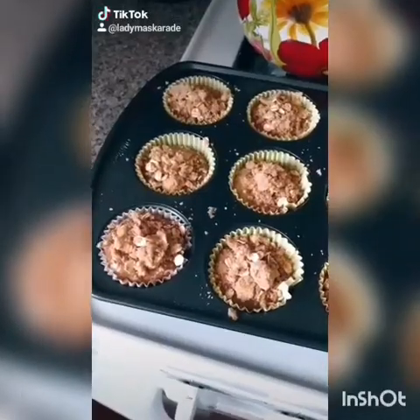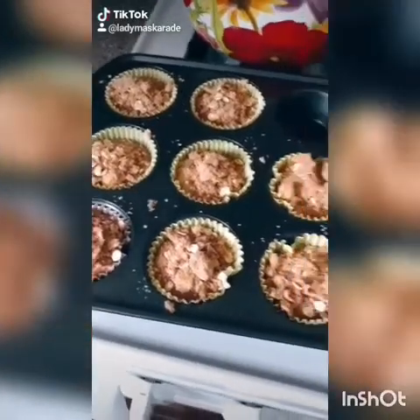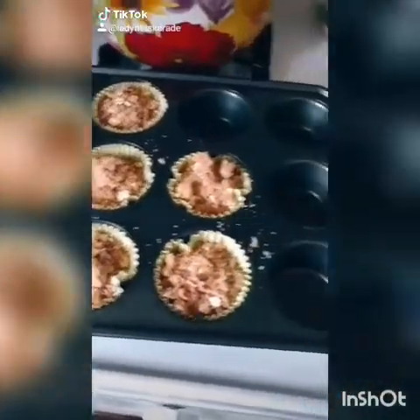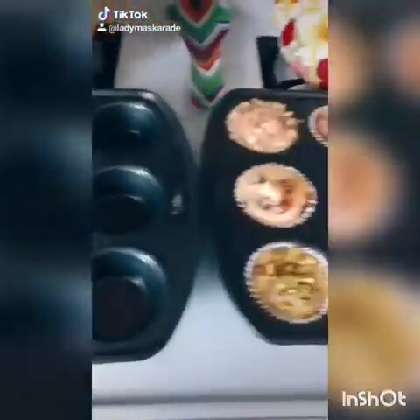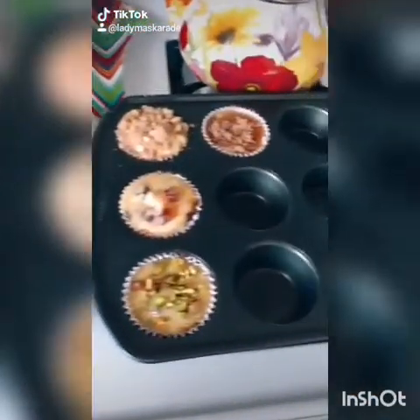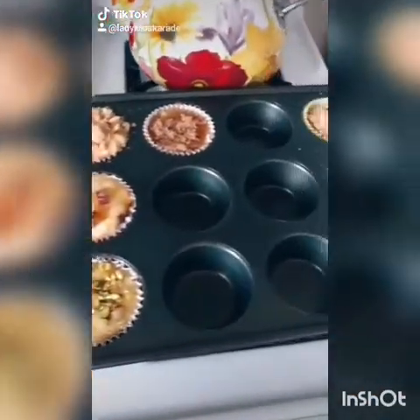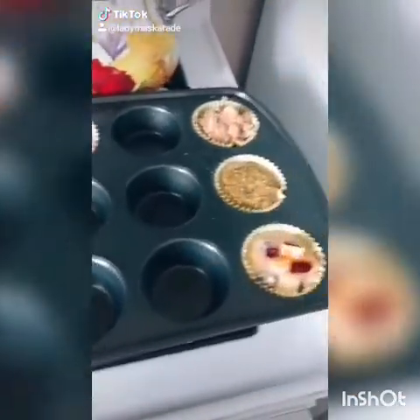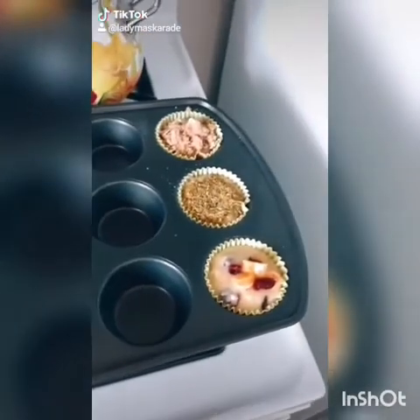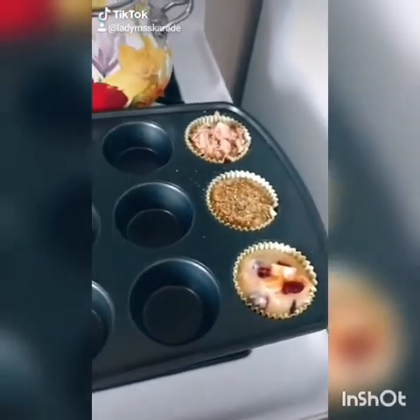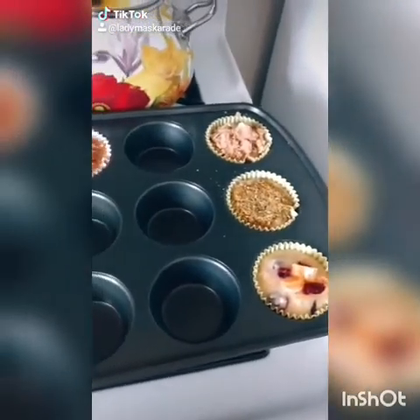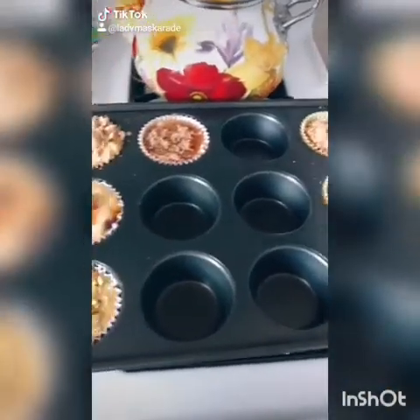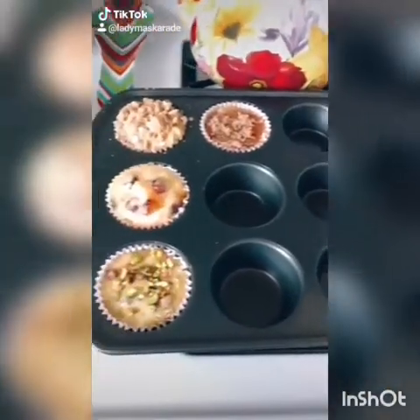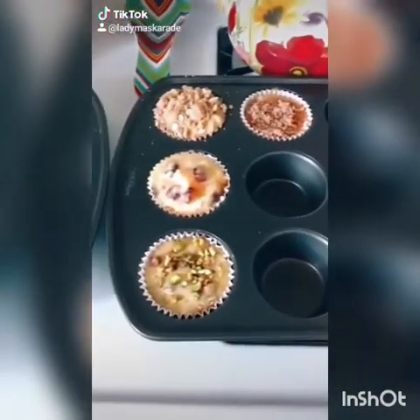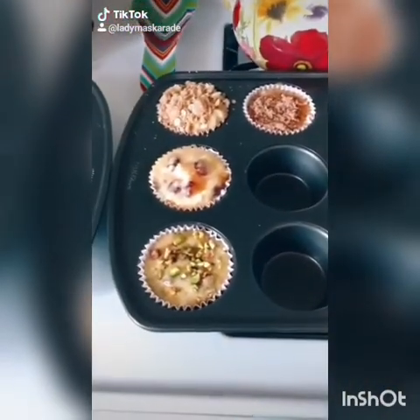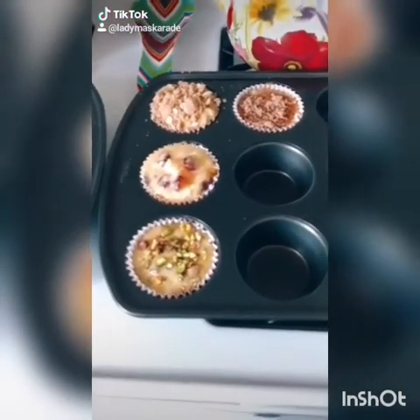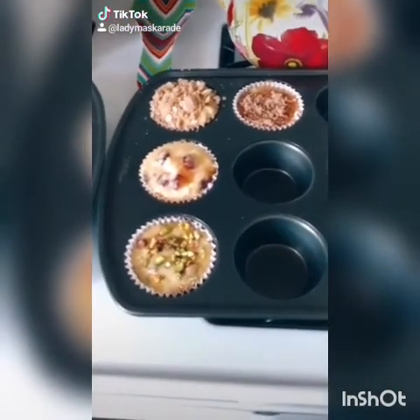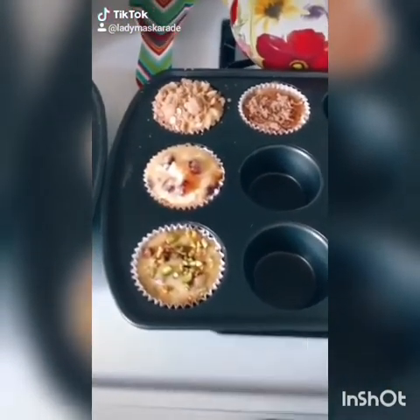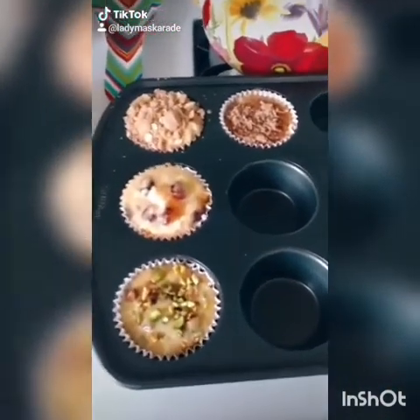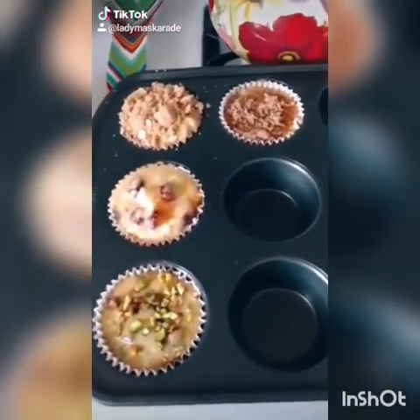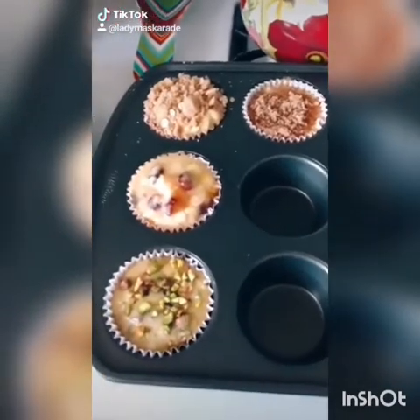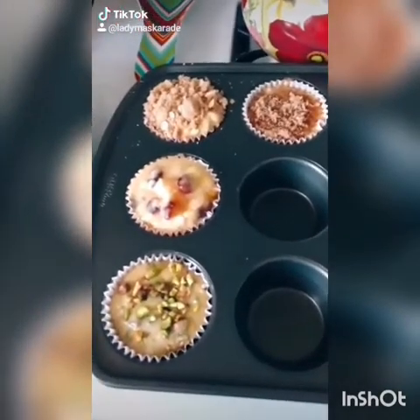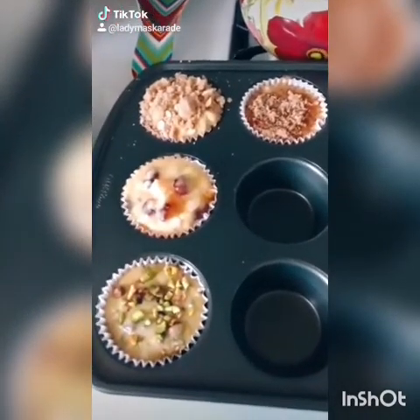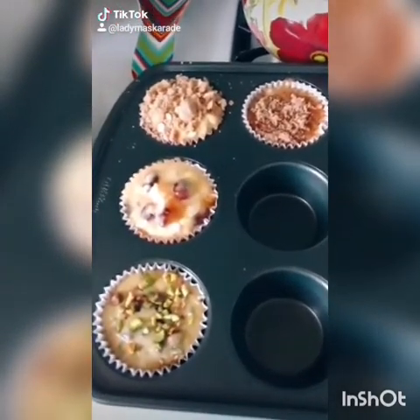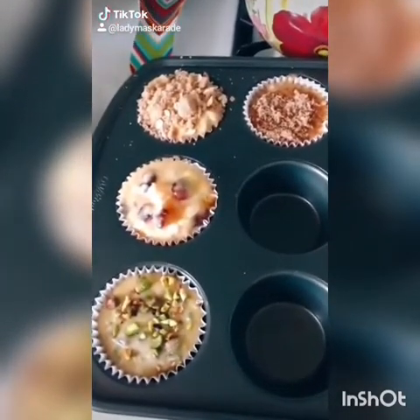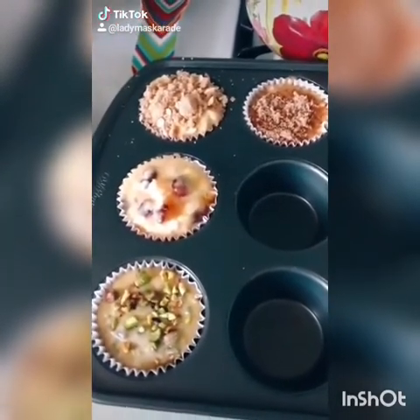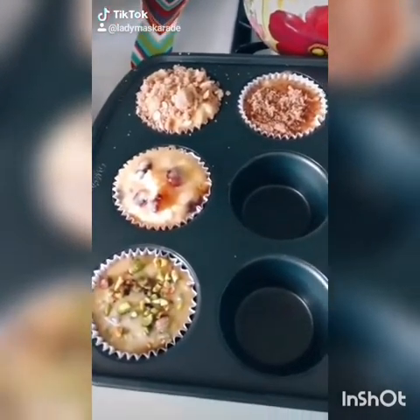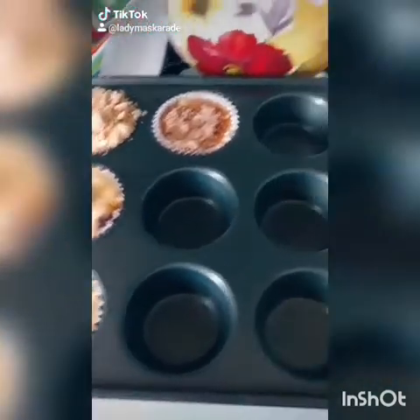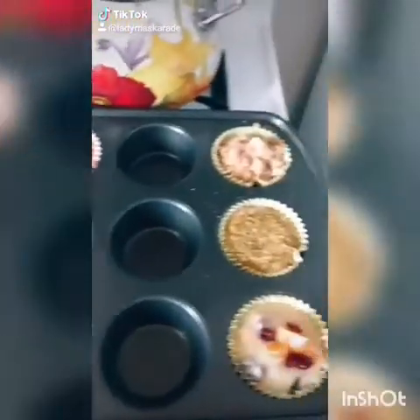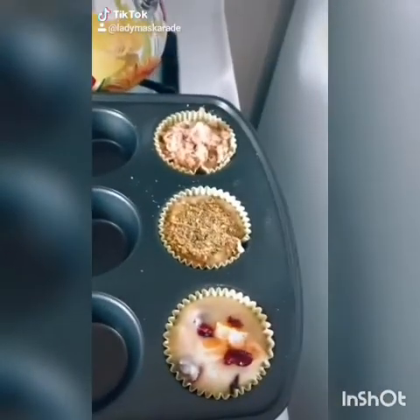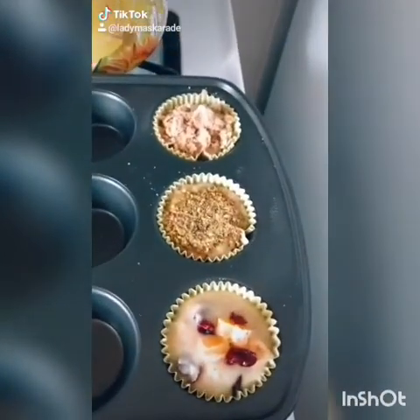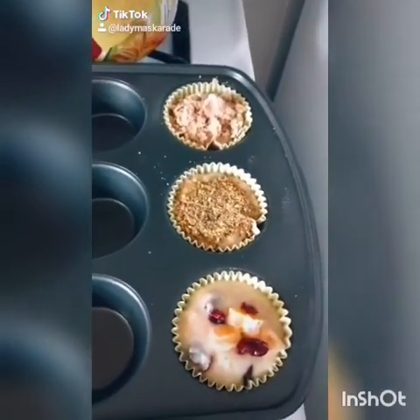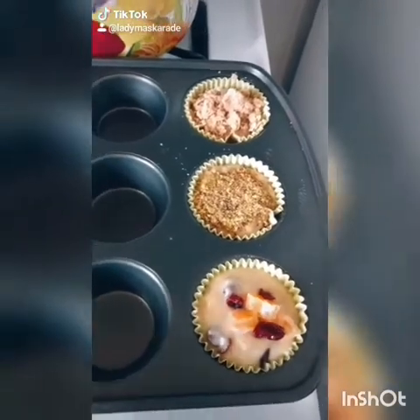Now you want to bake your muffins off at 350 degrees for about 30 to 40 minutes, or until a toothpick inserted comes out clean. These ones are for the order — don't they look pretty? I made a few extra for myself too, because I was curious.